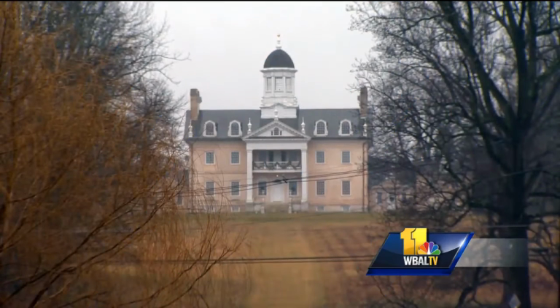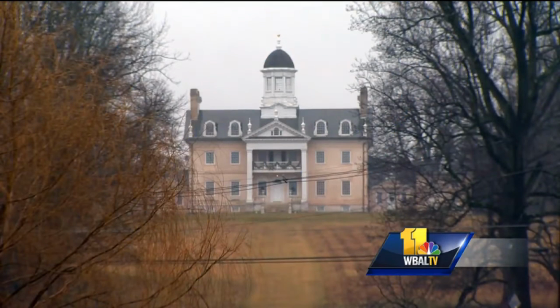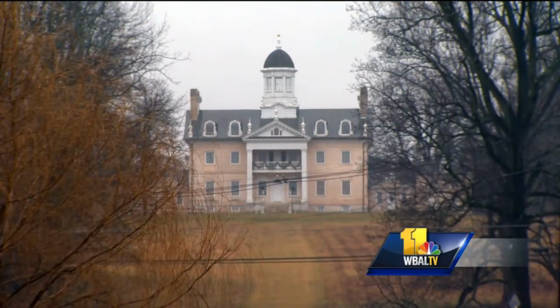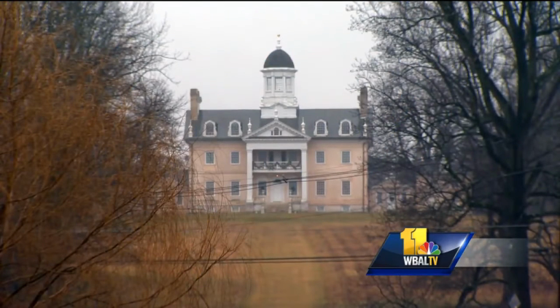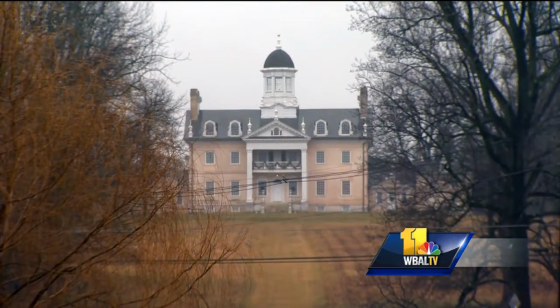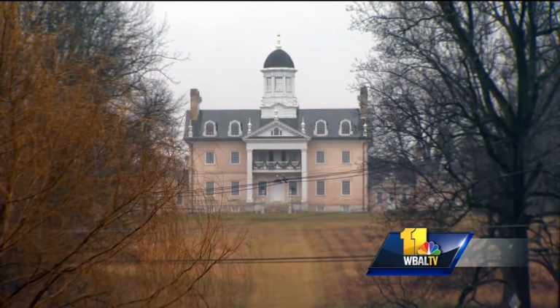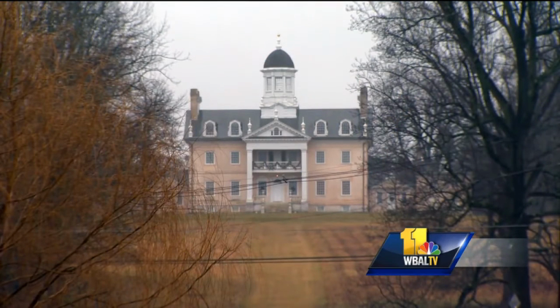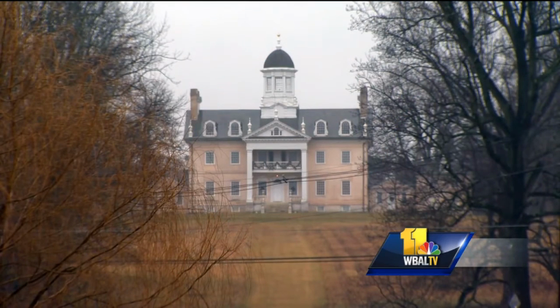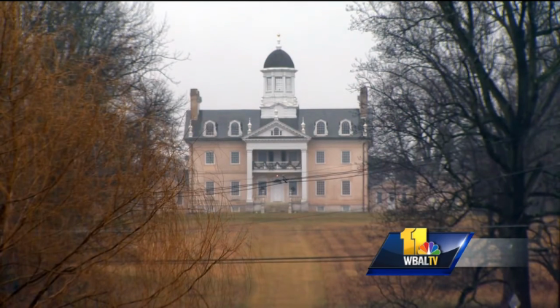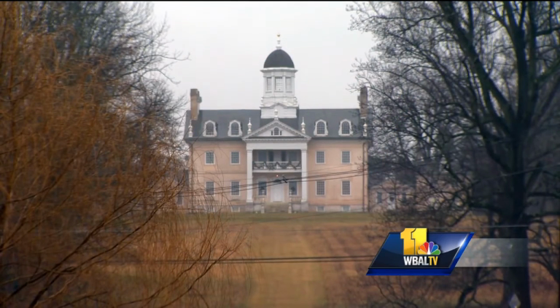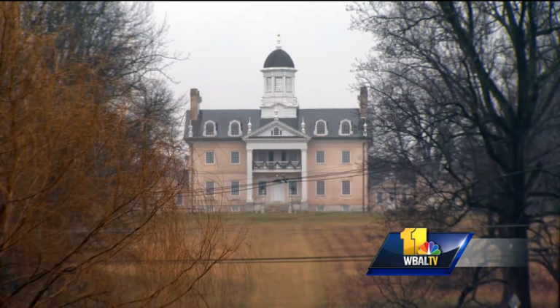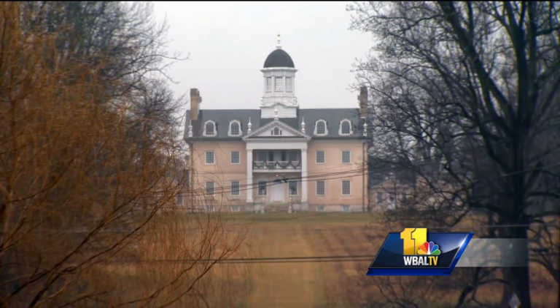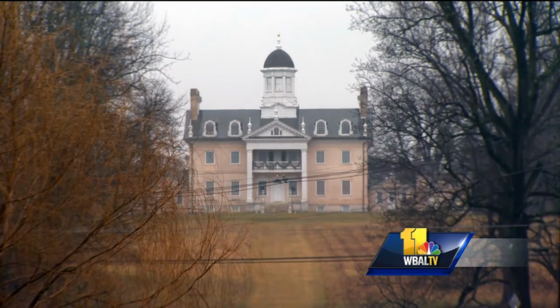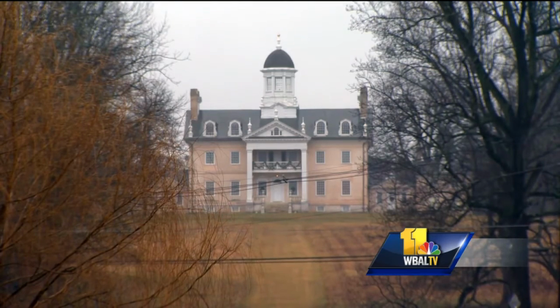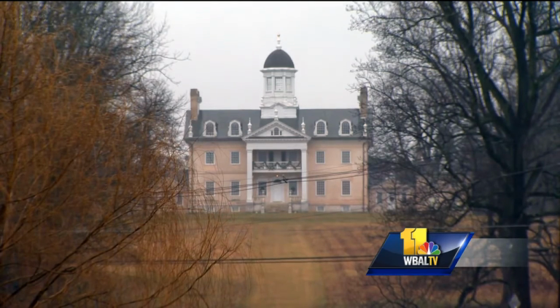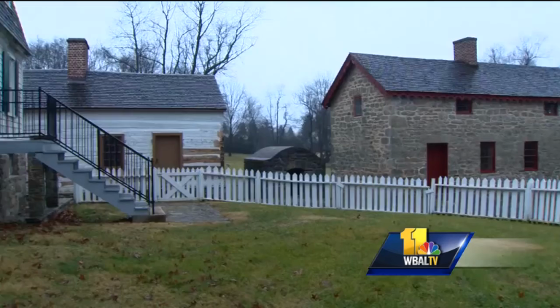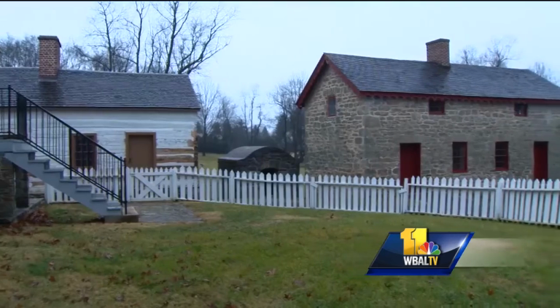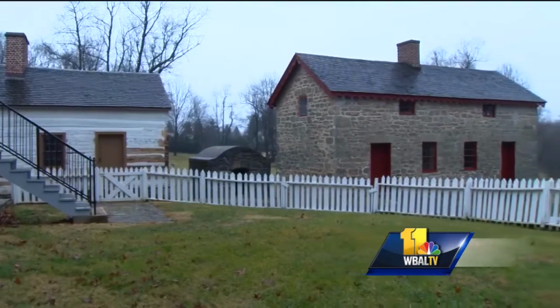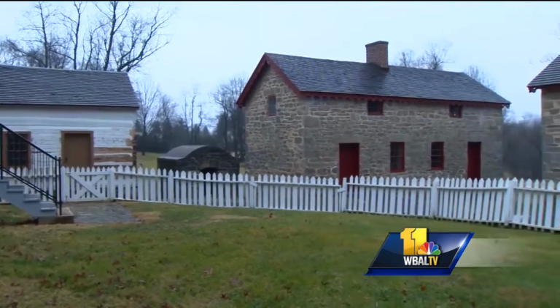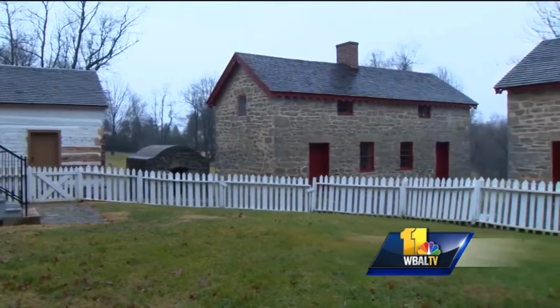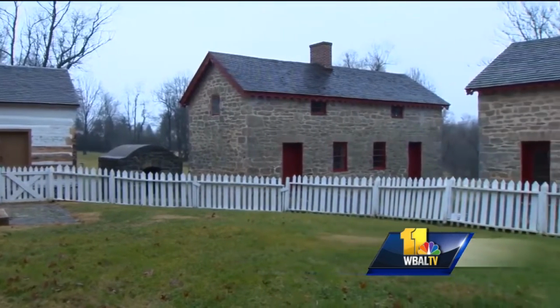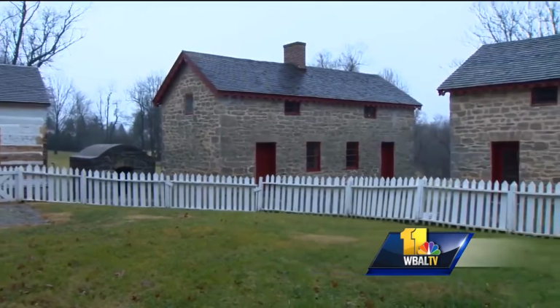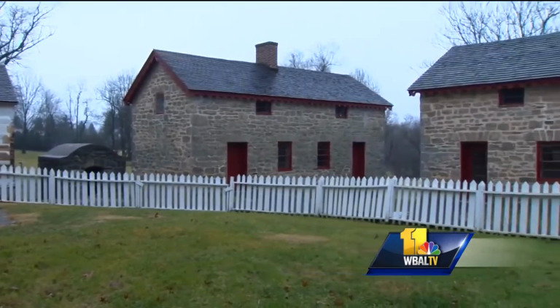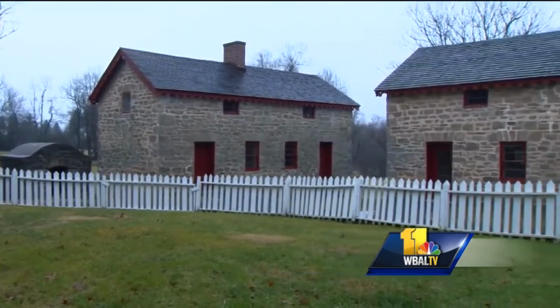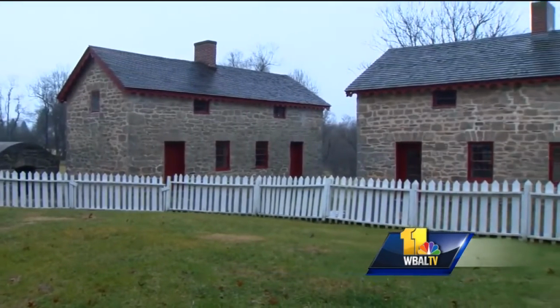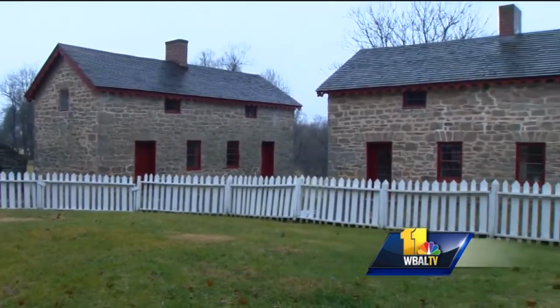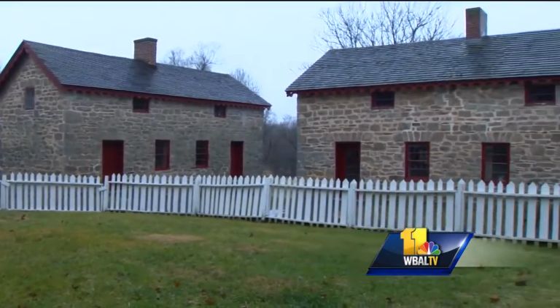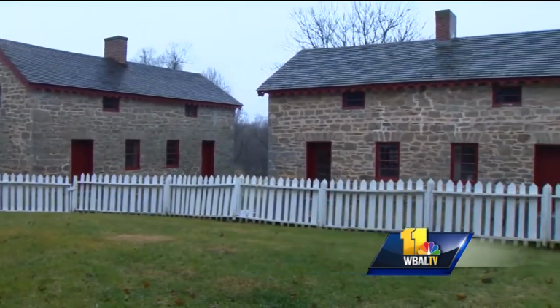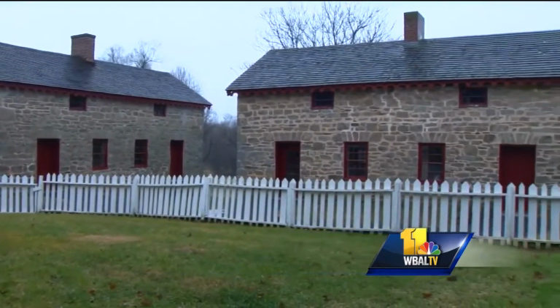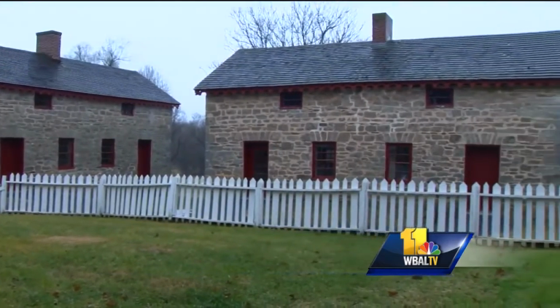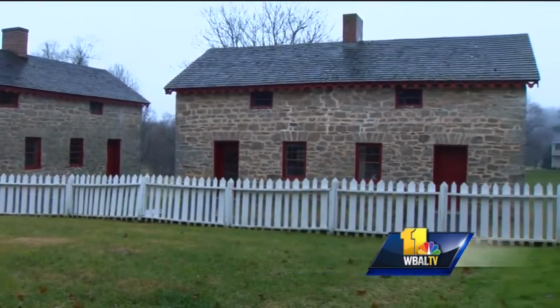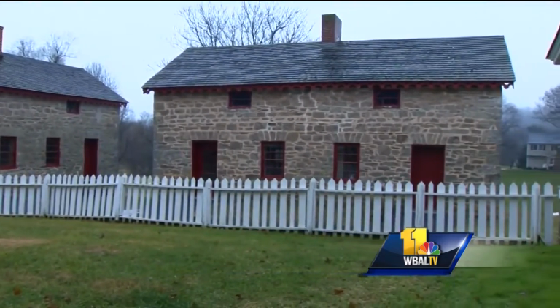The Hampton Mansion, owned for 165 years by the Ridgely family, is preserved as a piece of American history. On the property are two original stone slave quarters. Ranger Anazi Semfo says they survived because they are well built.